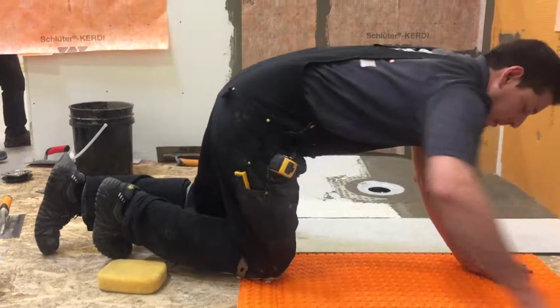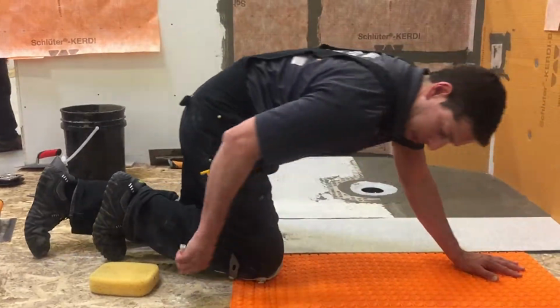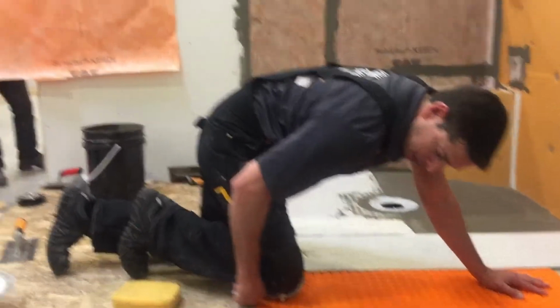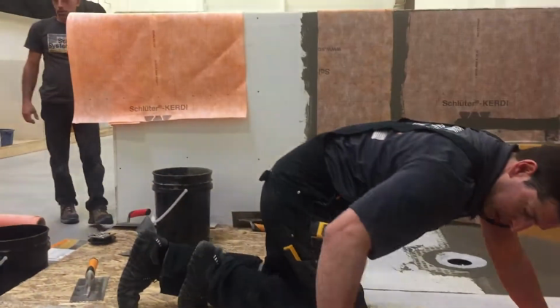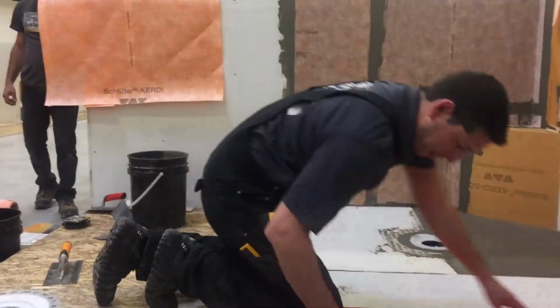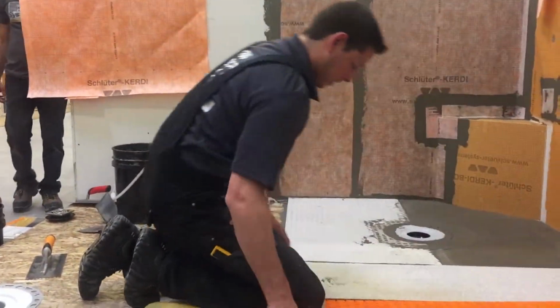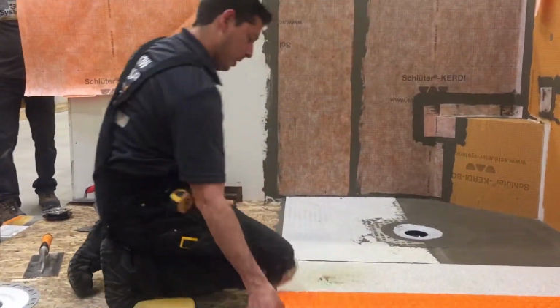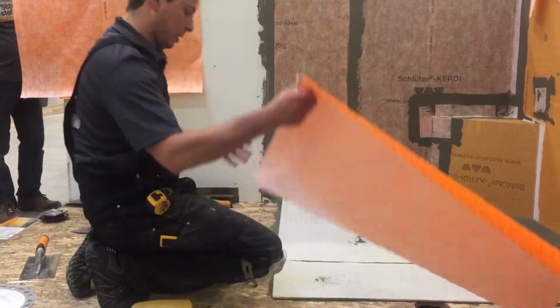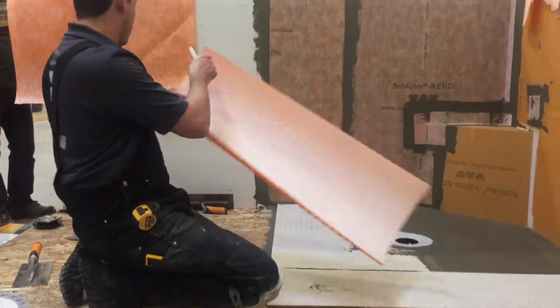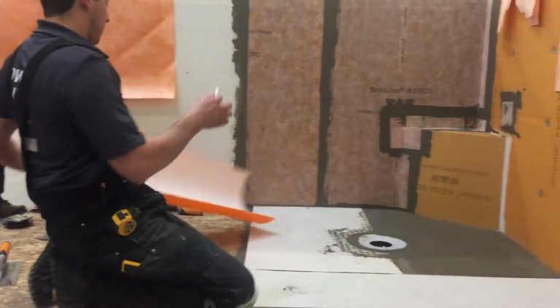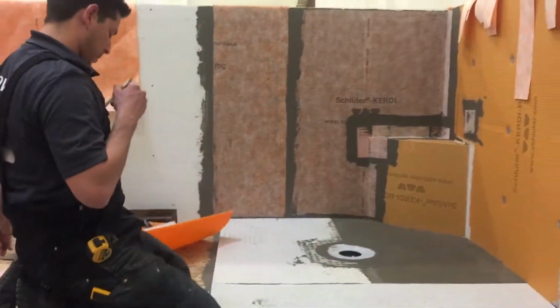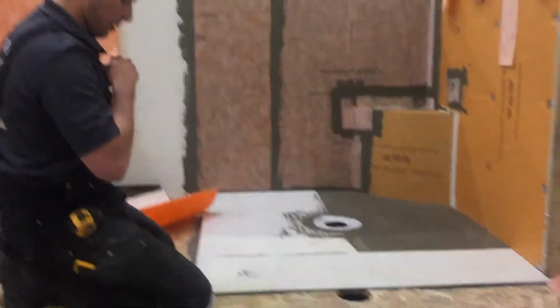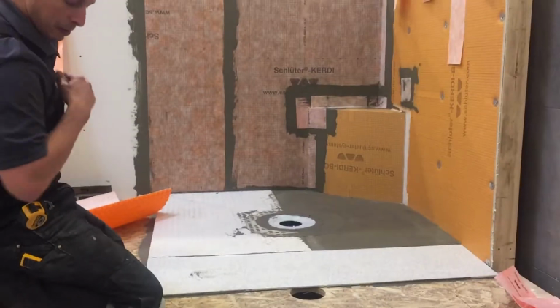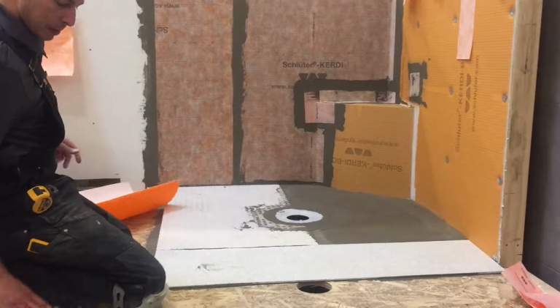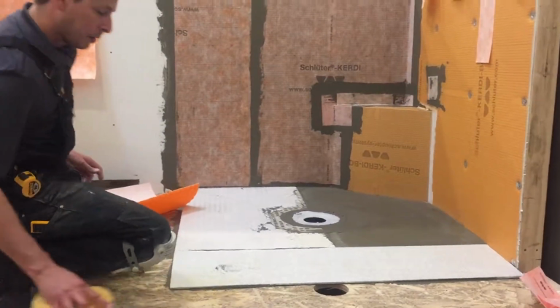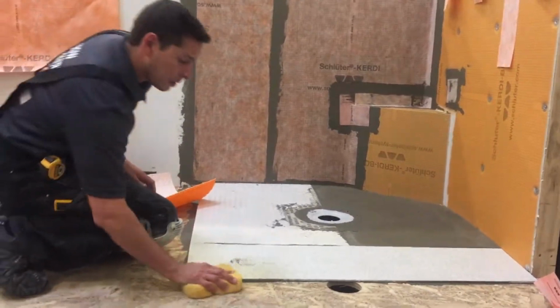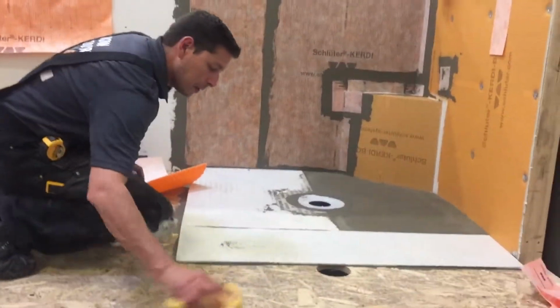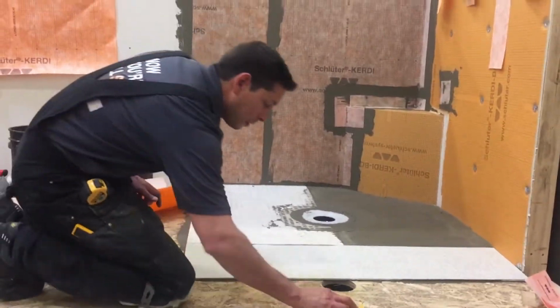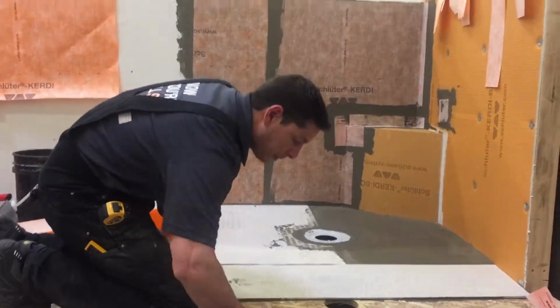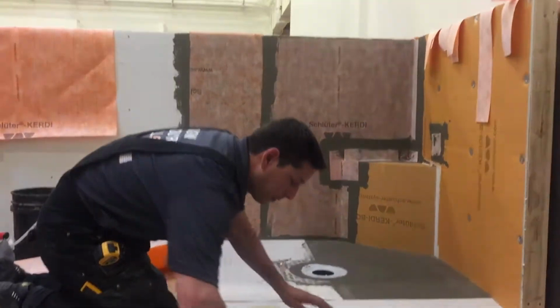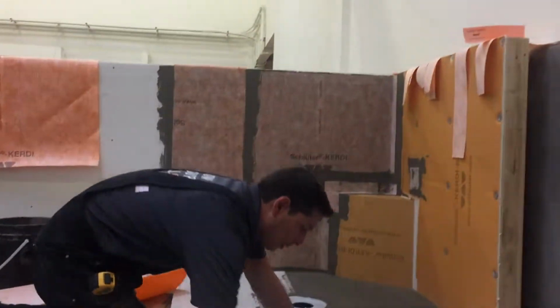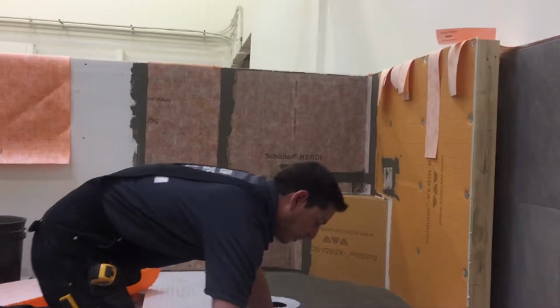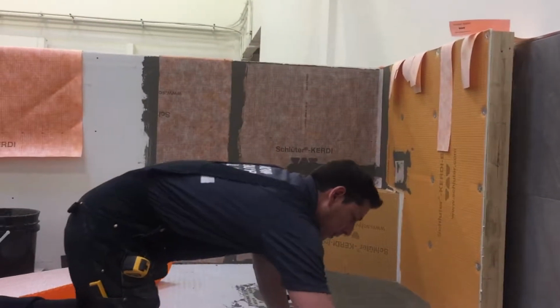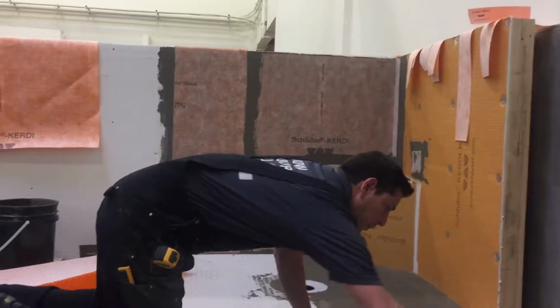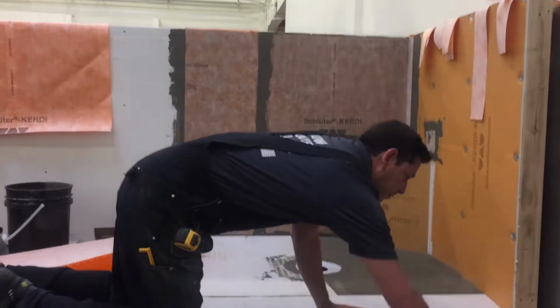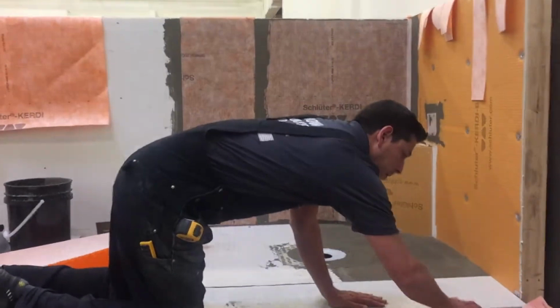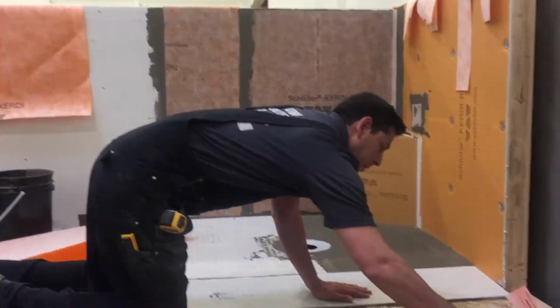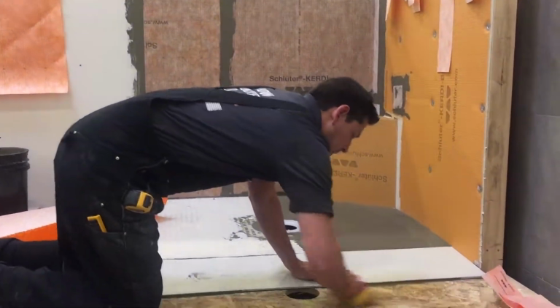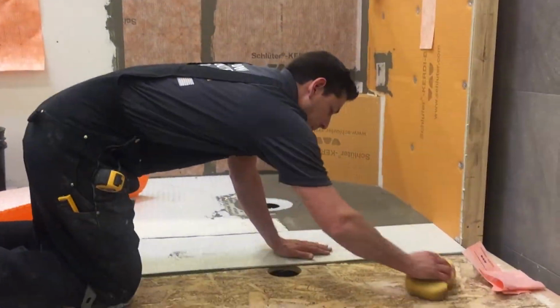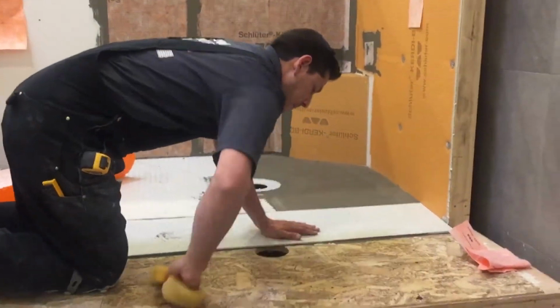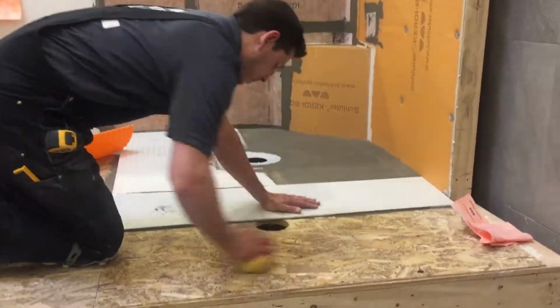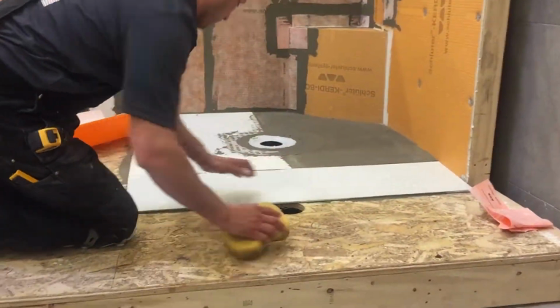Looking at the front, back, and inside of the corners, you're going to get four inside corners and two outside corners. It's going to be two boots on the curb.